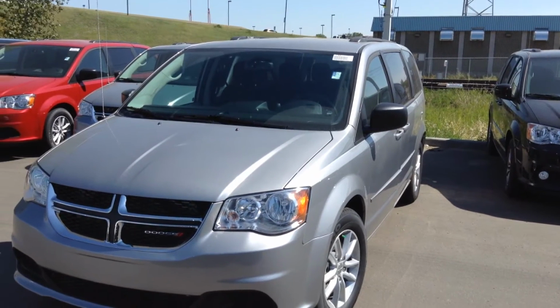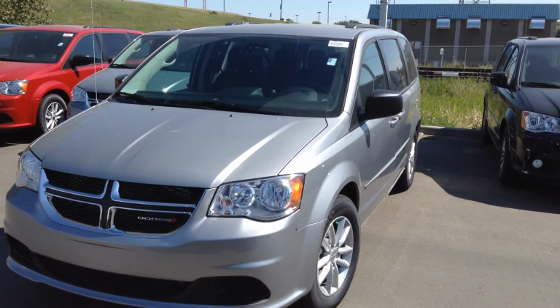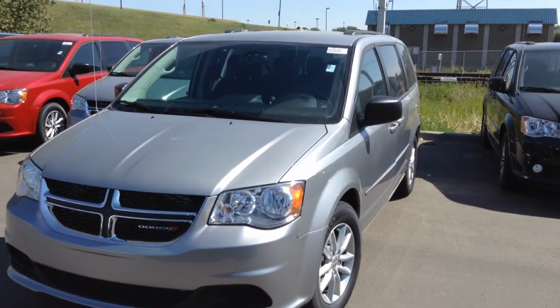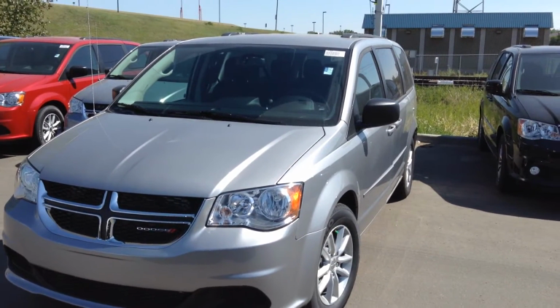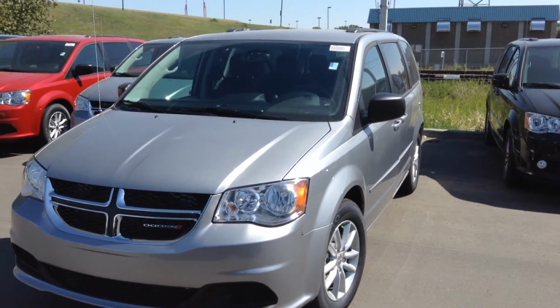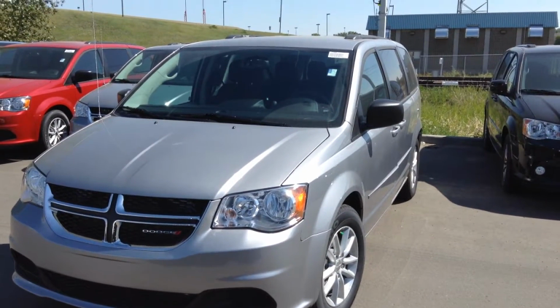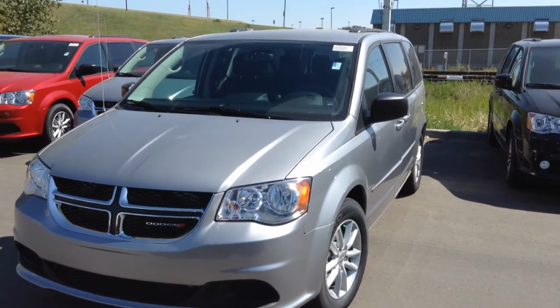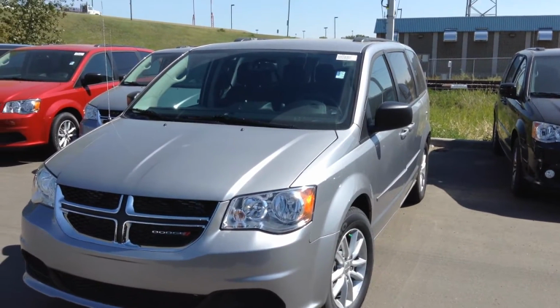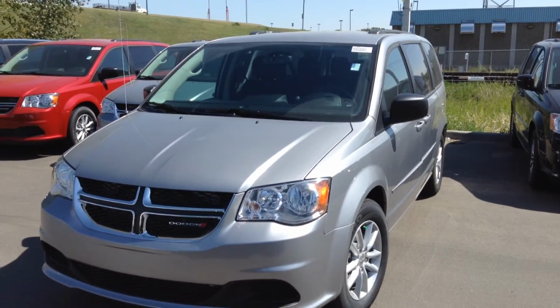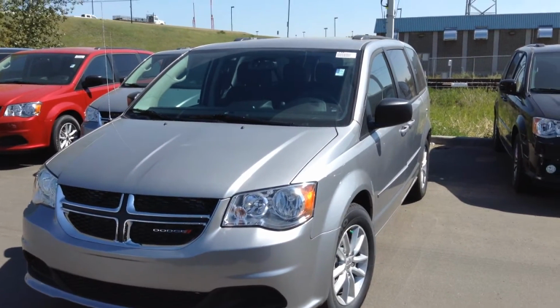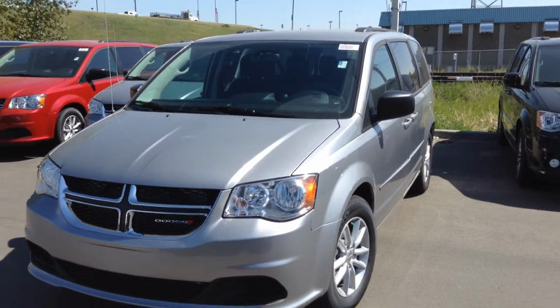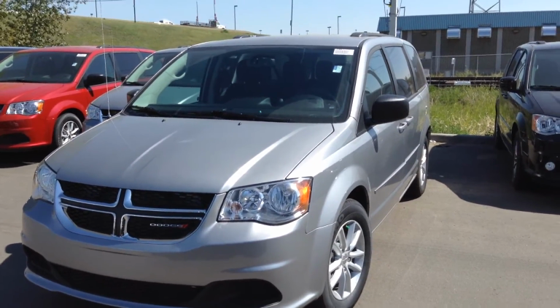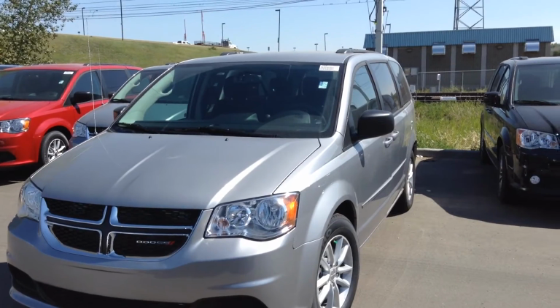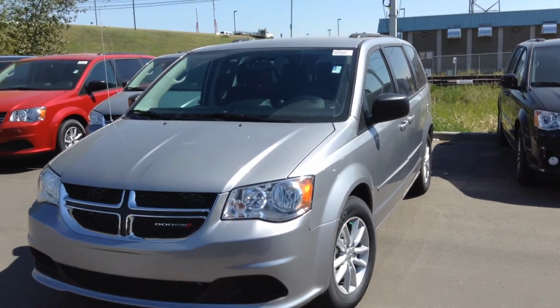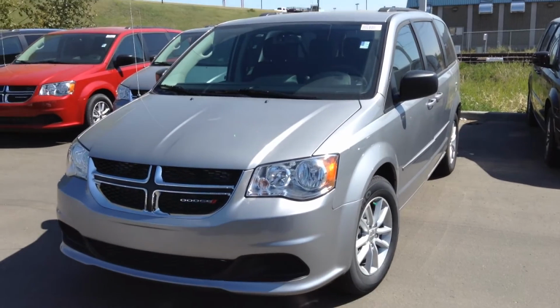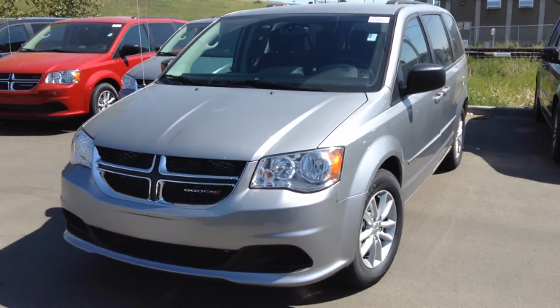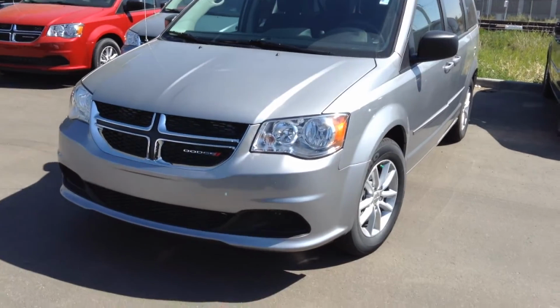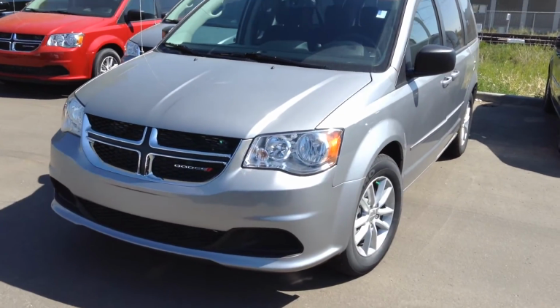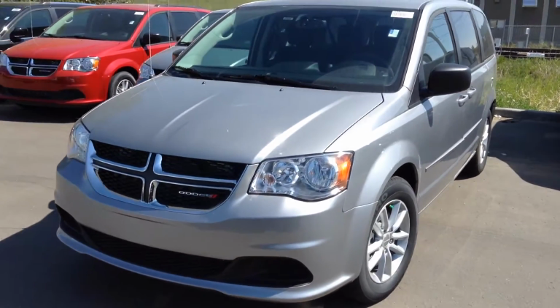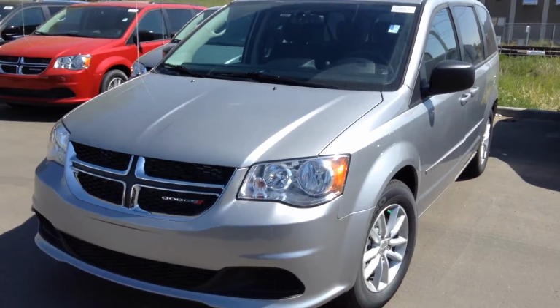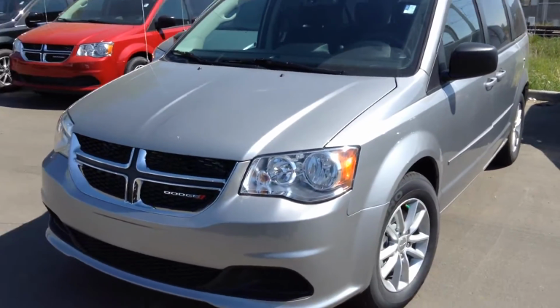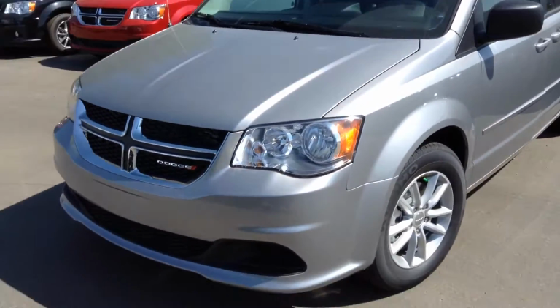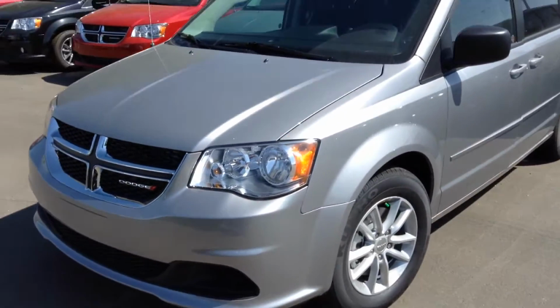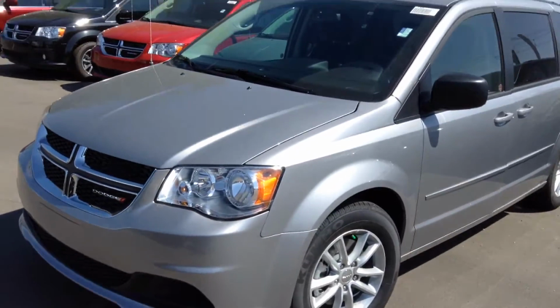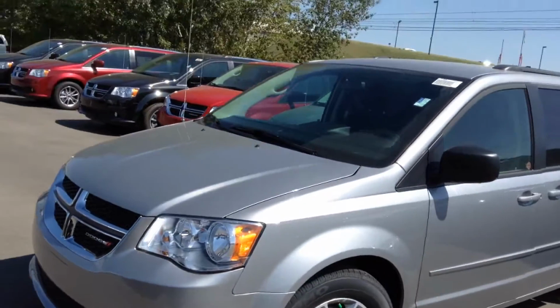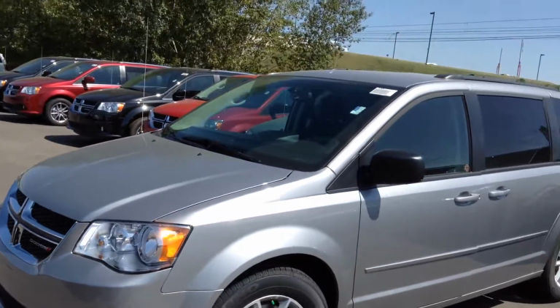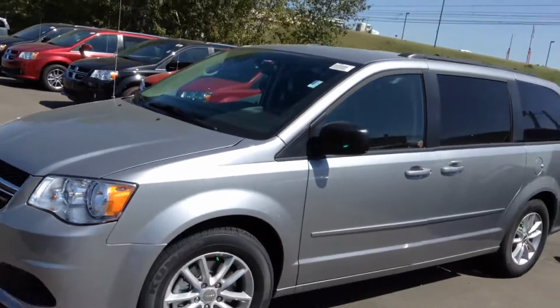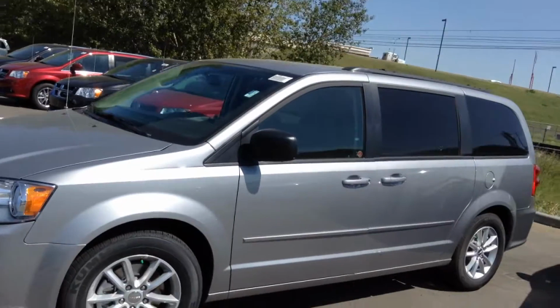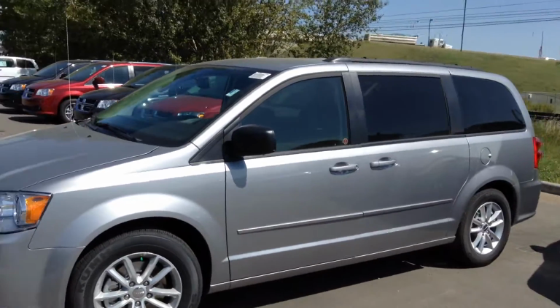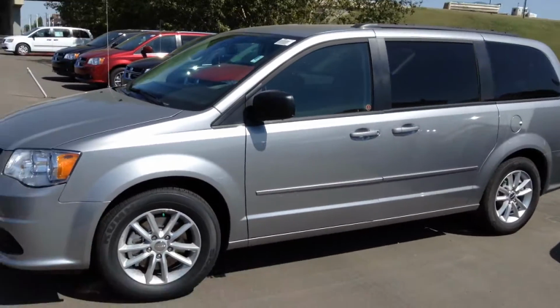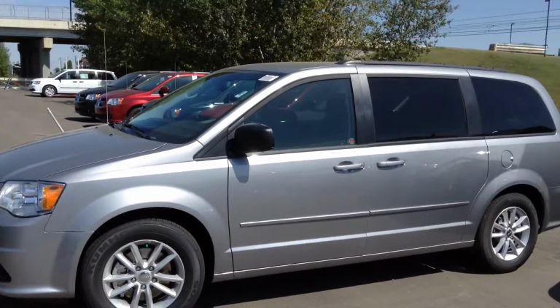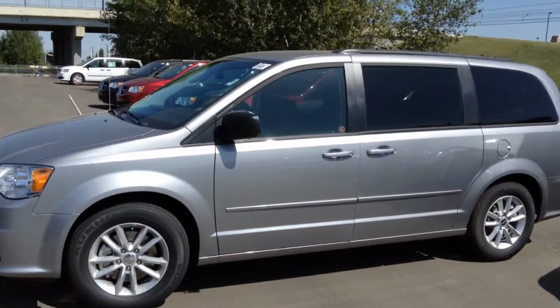Hi Marie, it's Paxton from Londonderry Dodge sending a quick video of the 2015 Dodge Grand Caravan. This is the SXT package. Let's take a quick look on the outside.